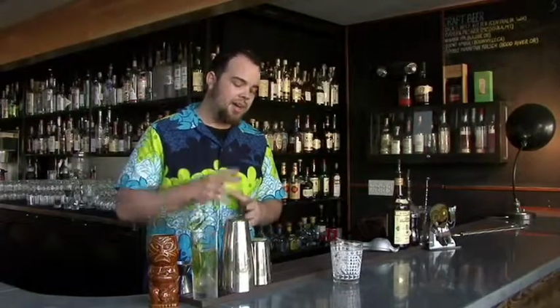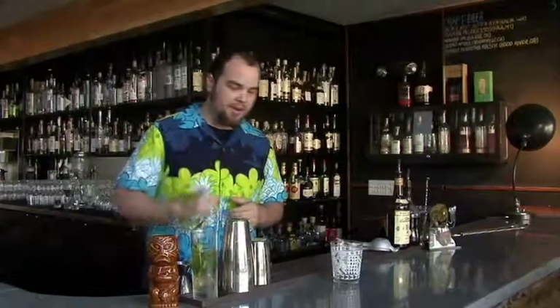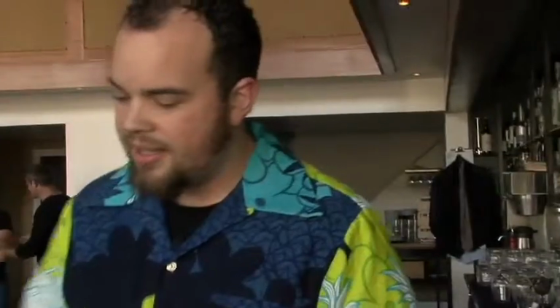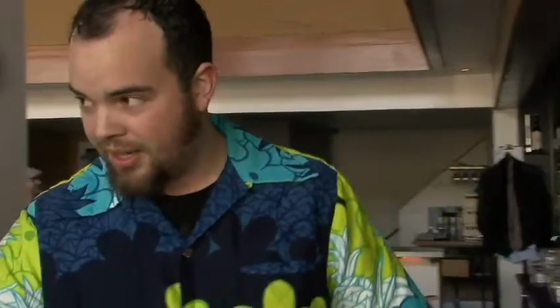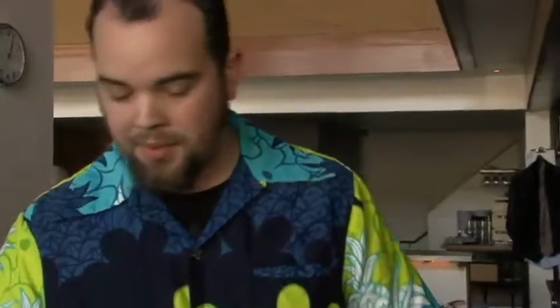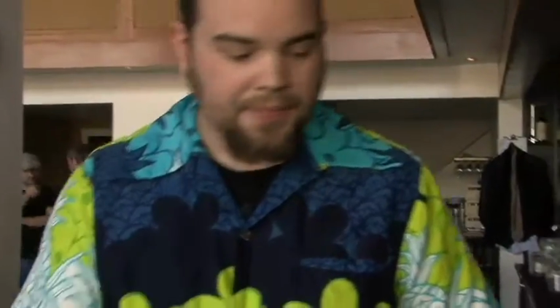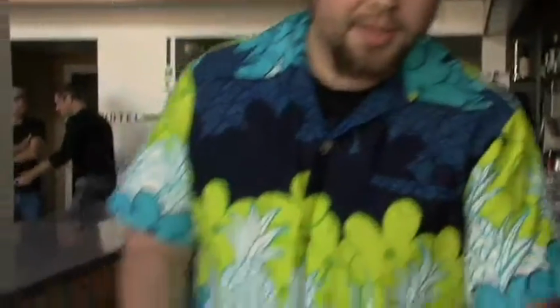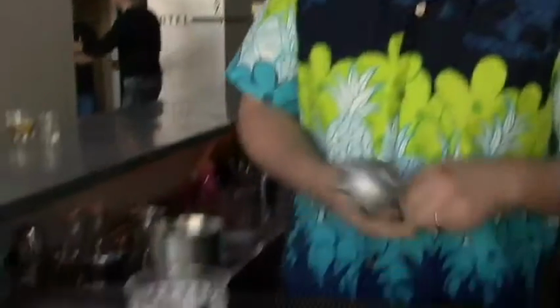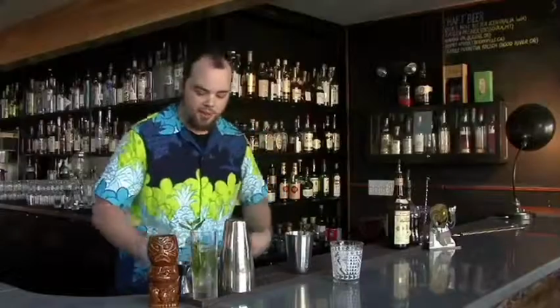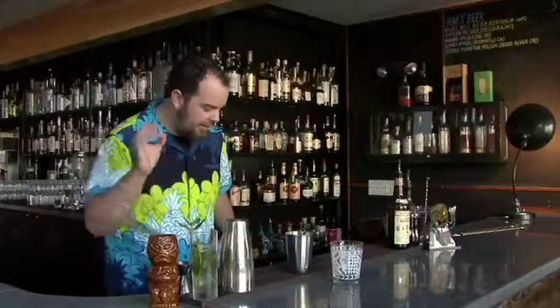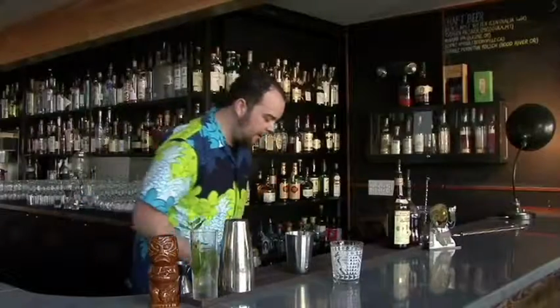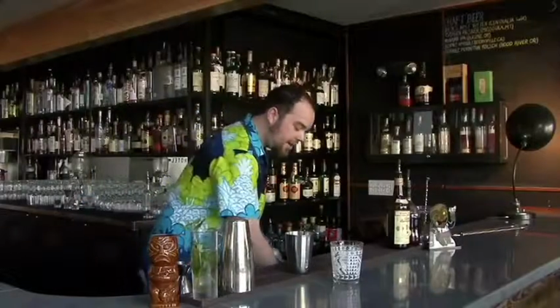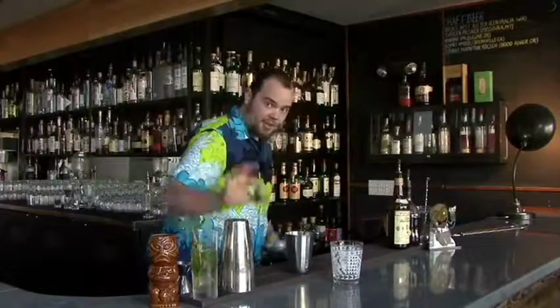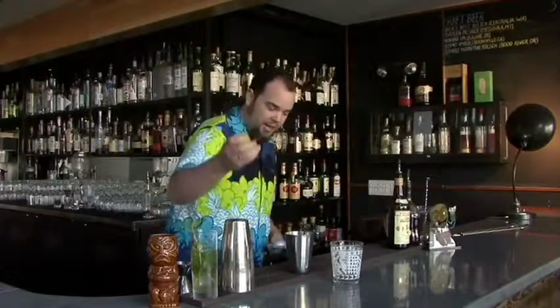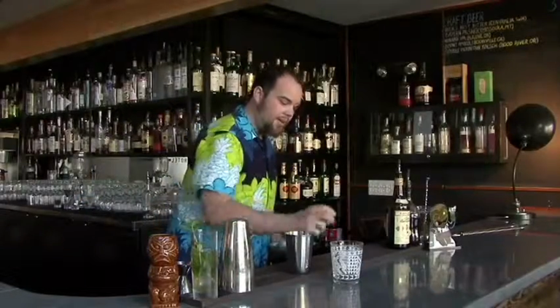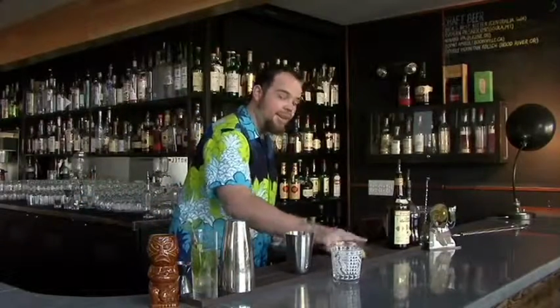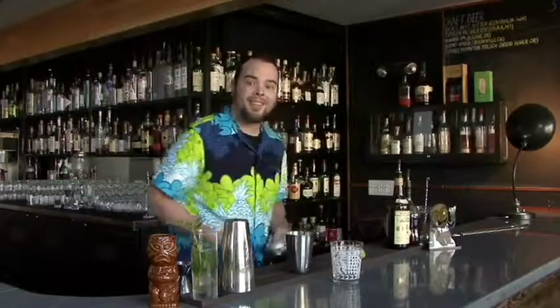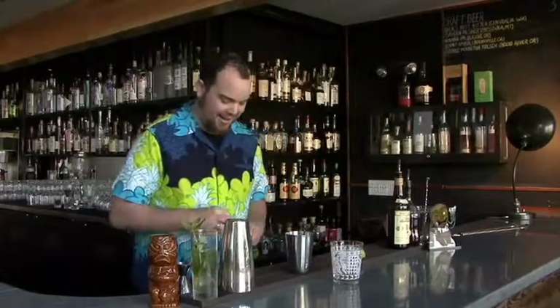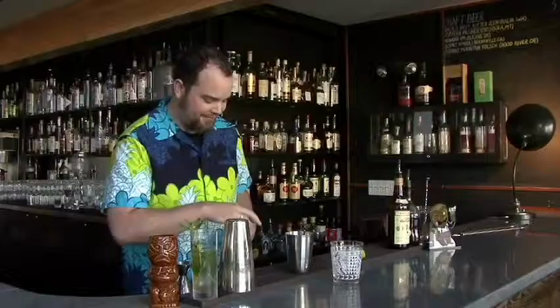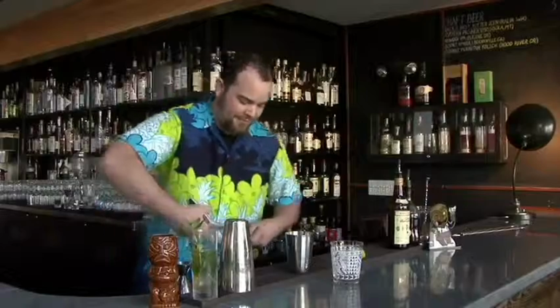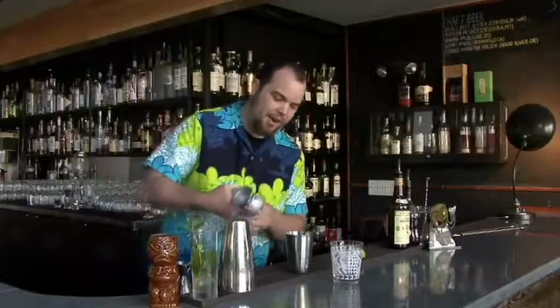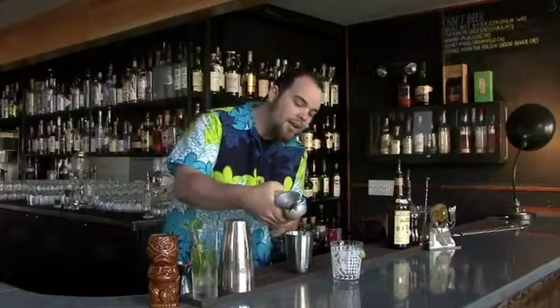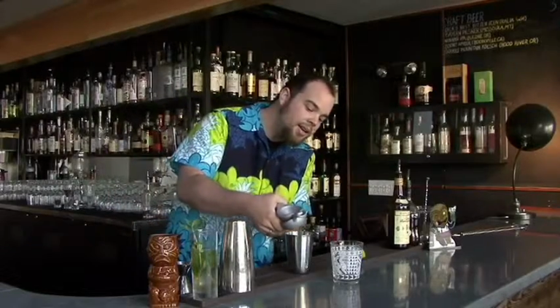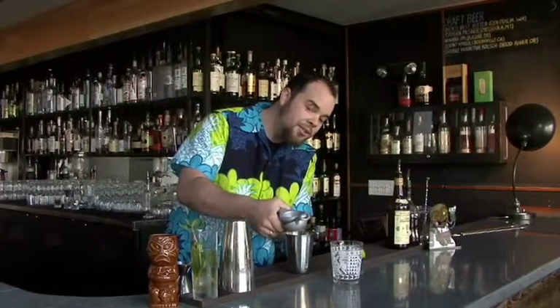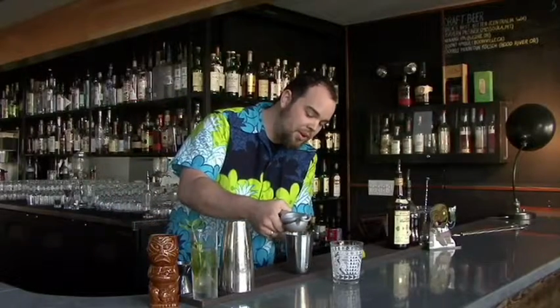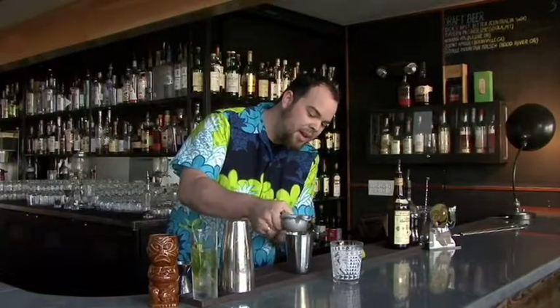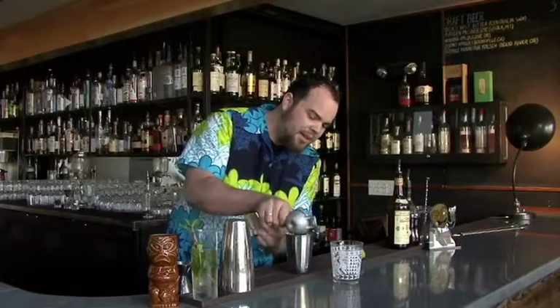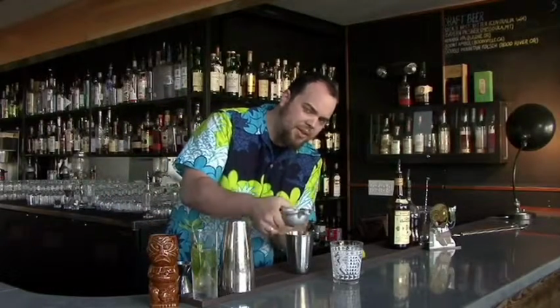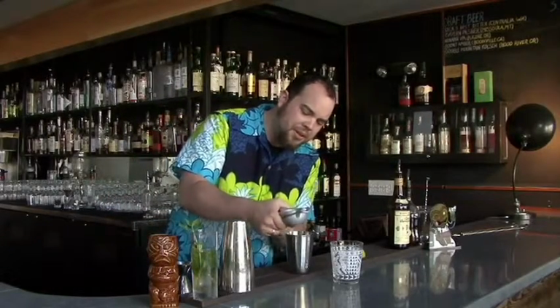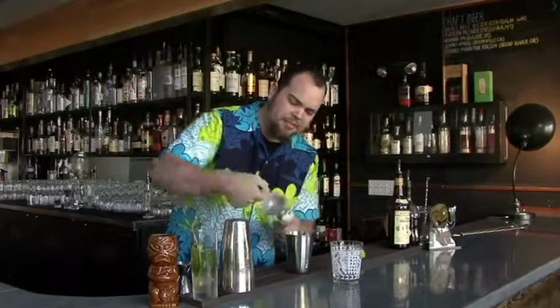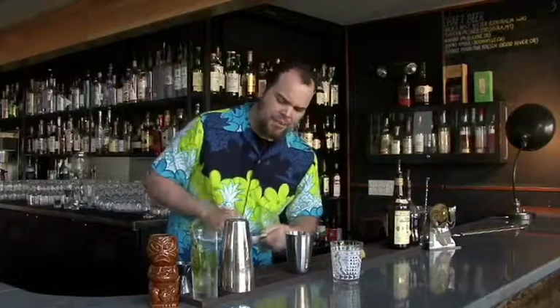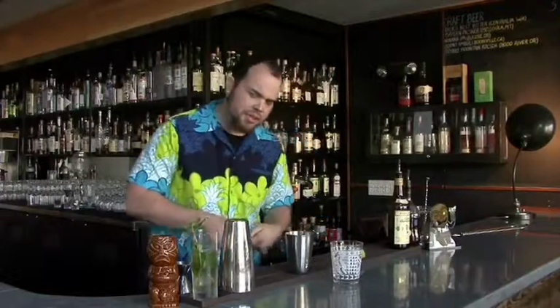But anyway, let's get to the drink — the important part. What I always like to start my Mai Tai with is fresh lime, conveniently cut in half. The juice of one lime — that'll give you about three quarters to an ounce of juice.